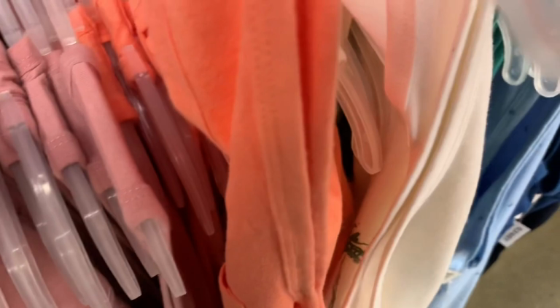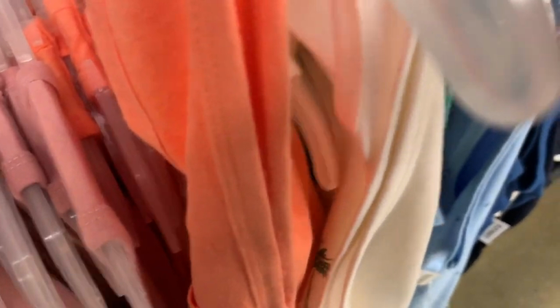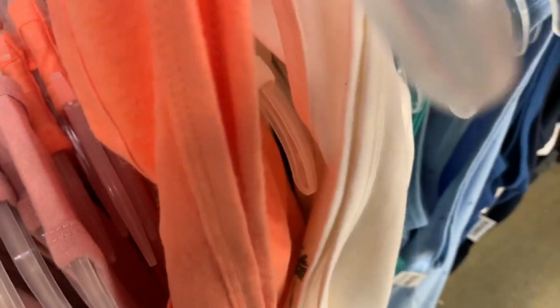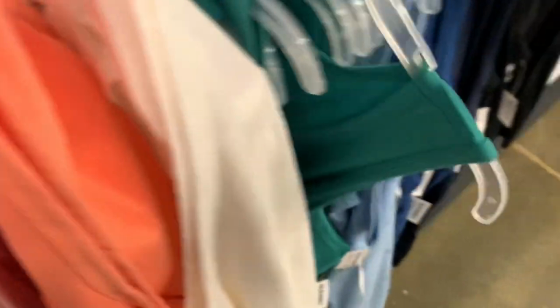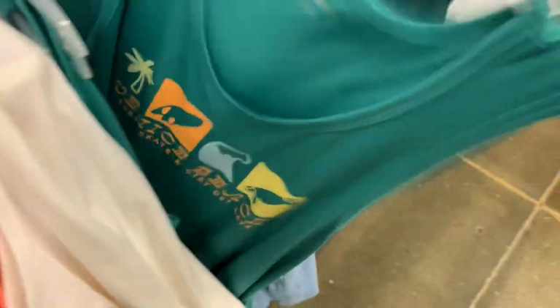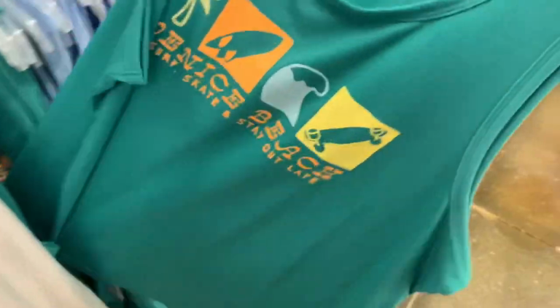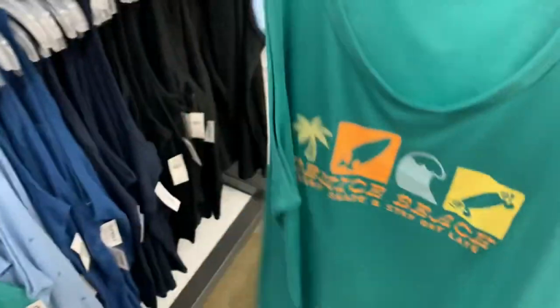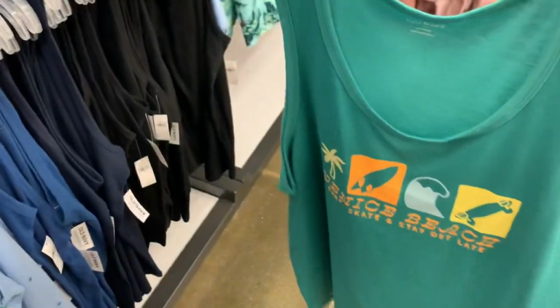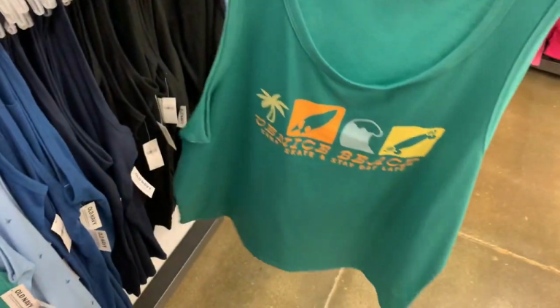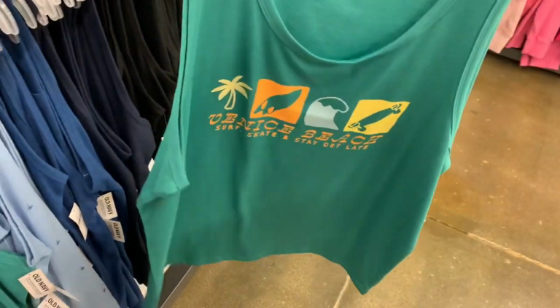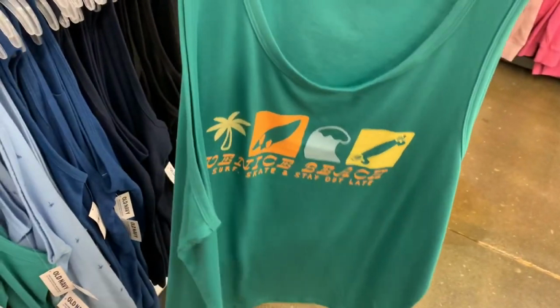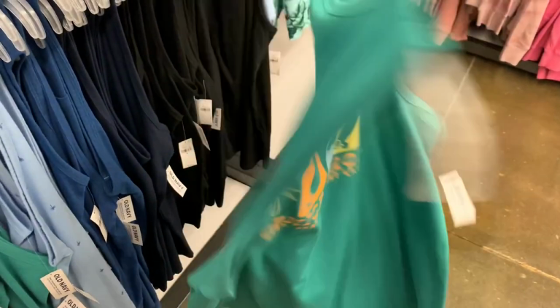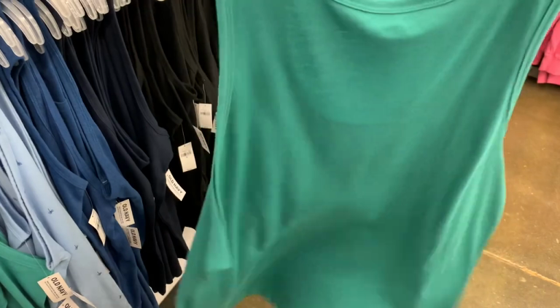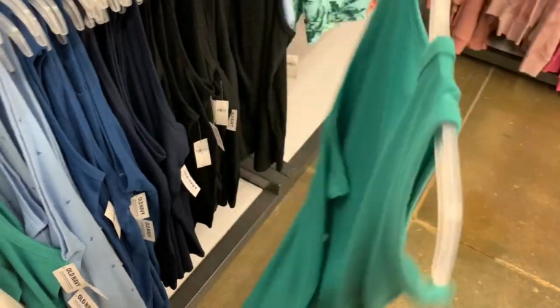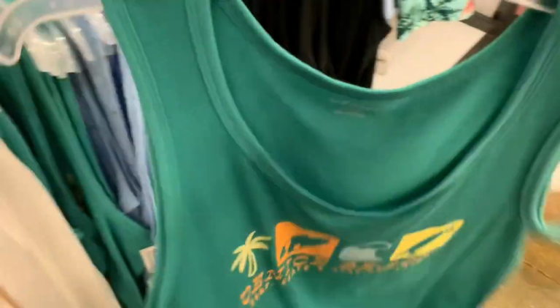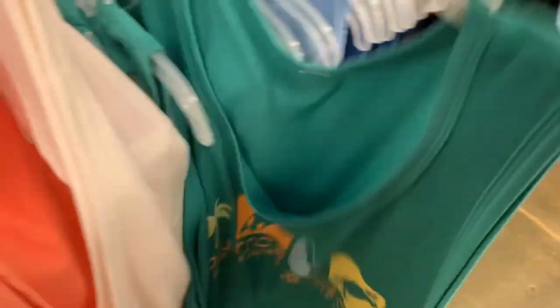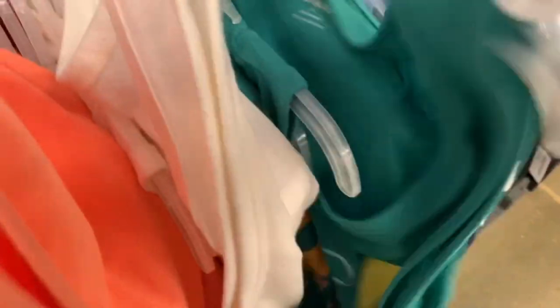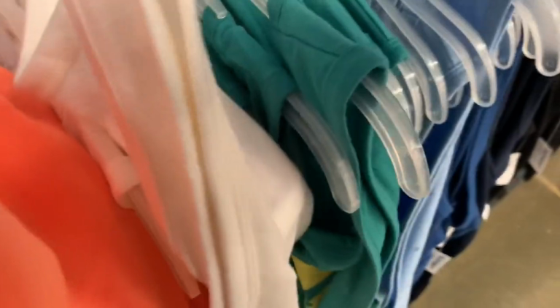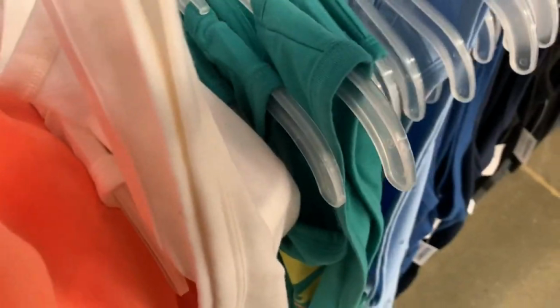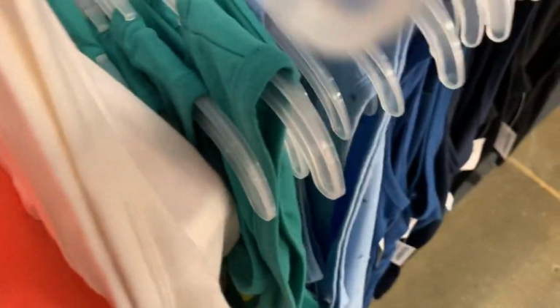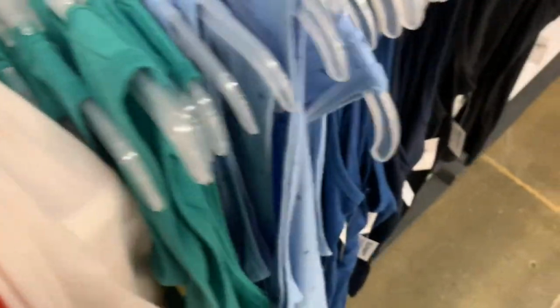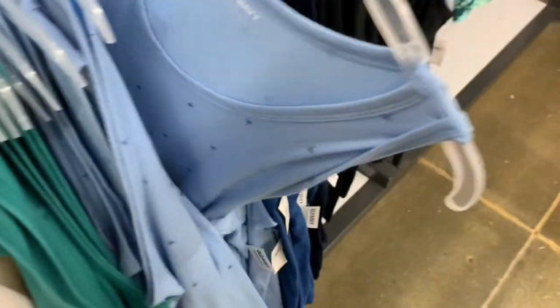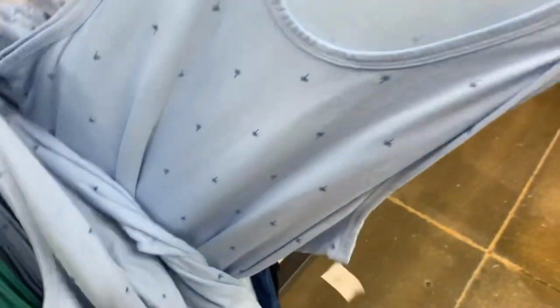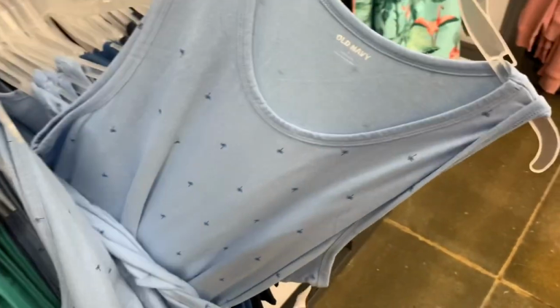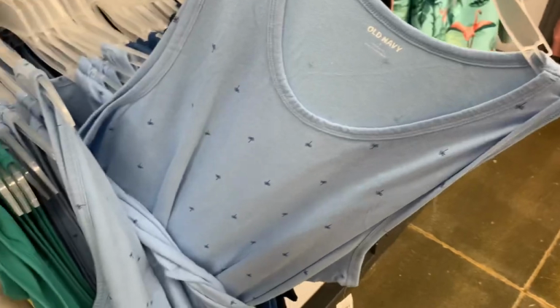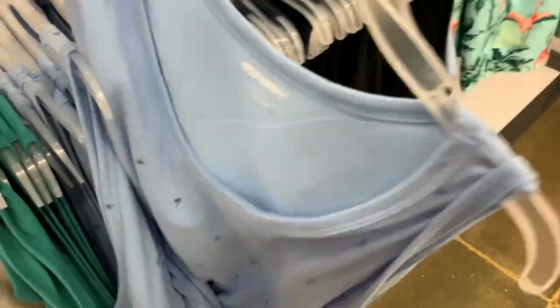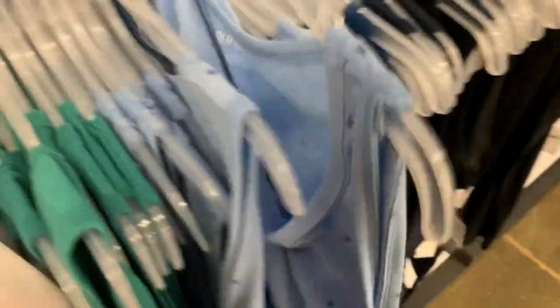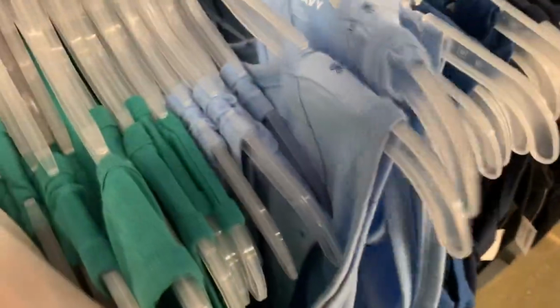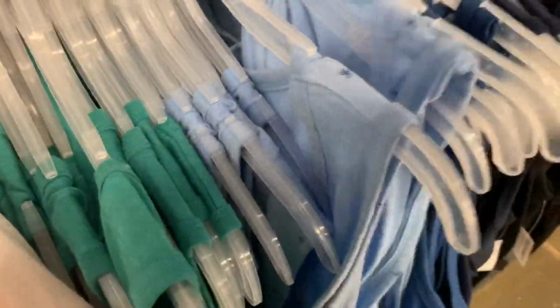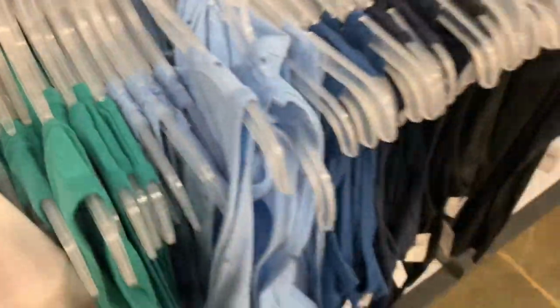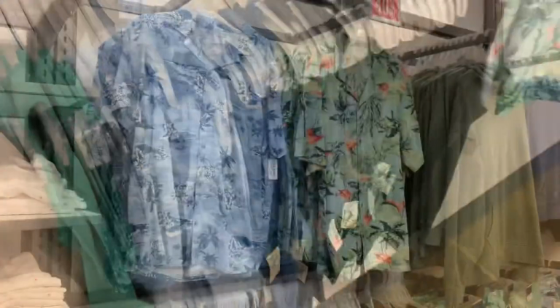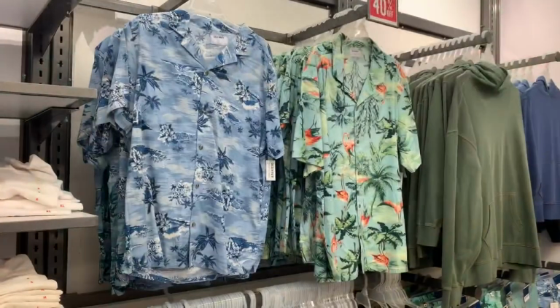Here are a couple more — another palm tree, a lot of summer-themed designs, a green one, Venice Beach, and one with just palm trees and stuff. They have solid colors as well.